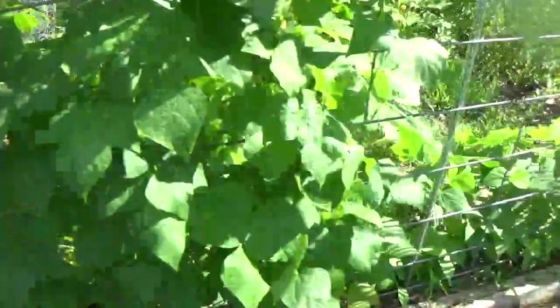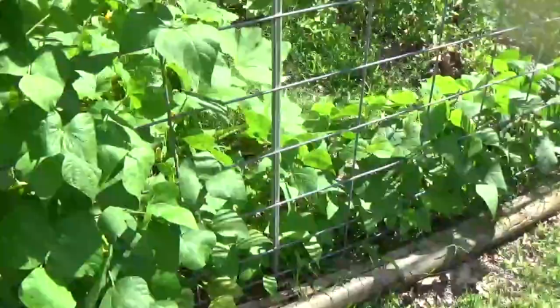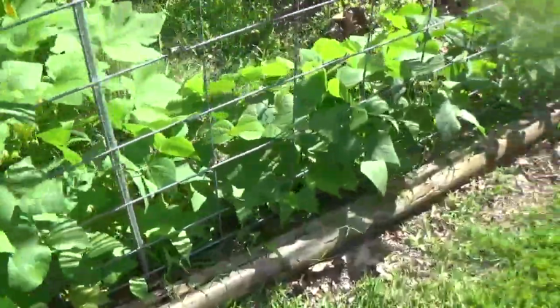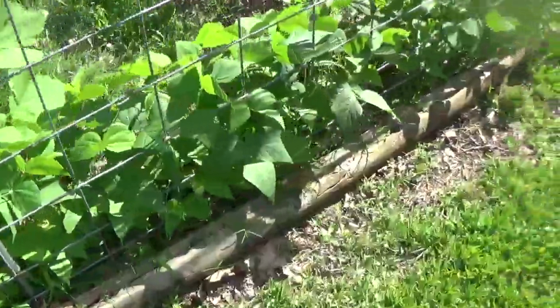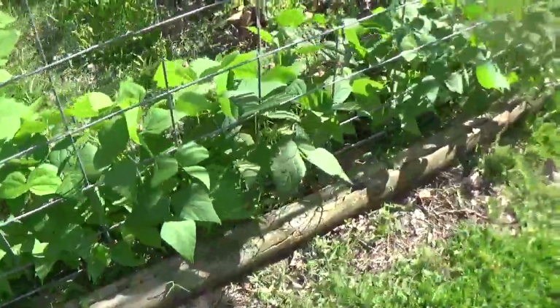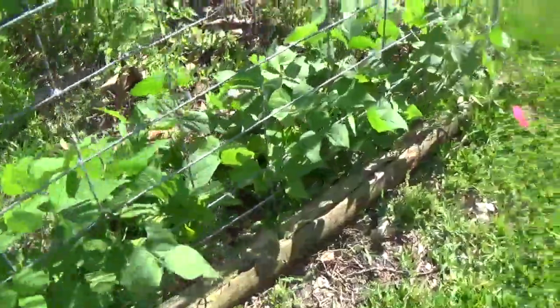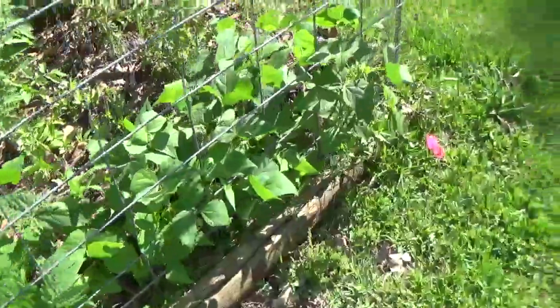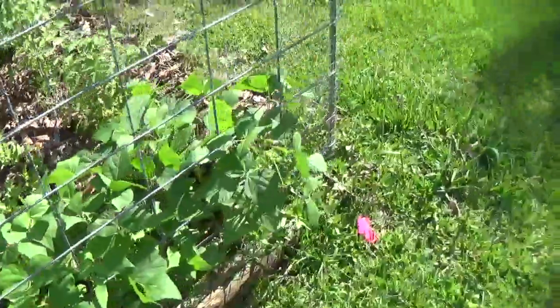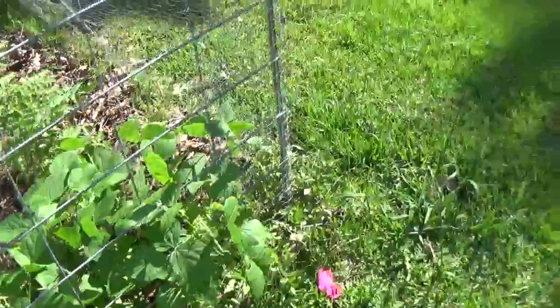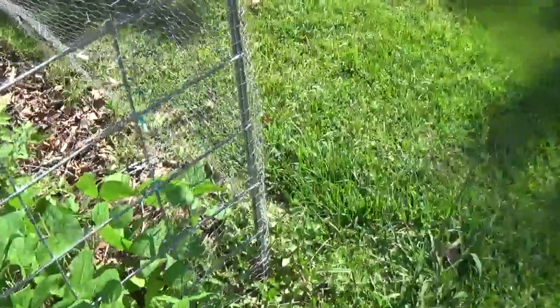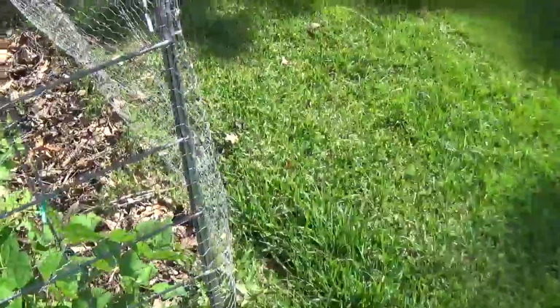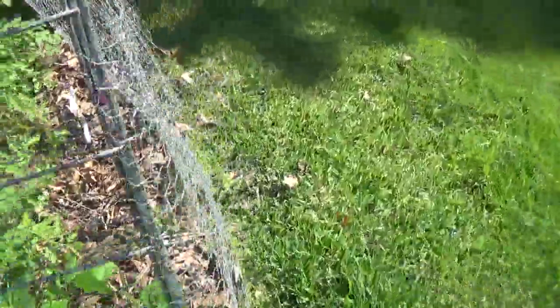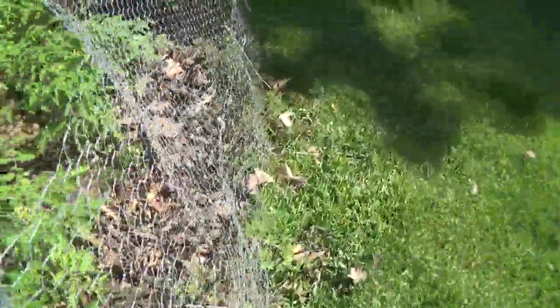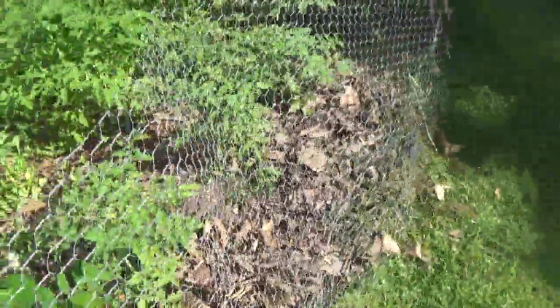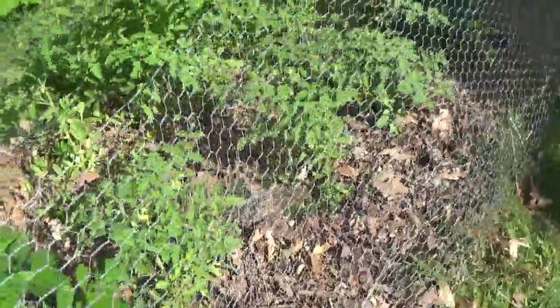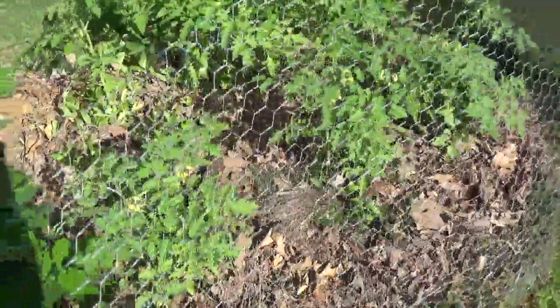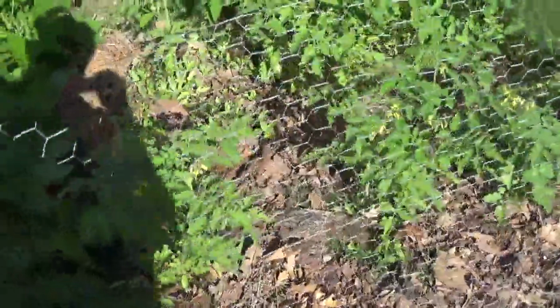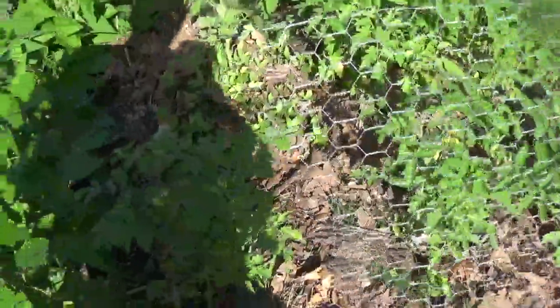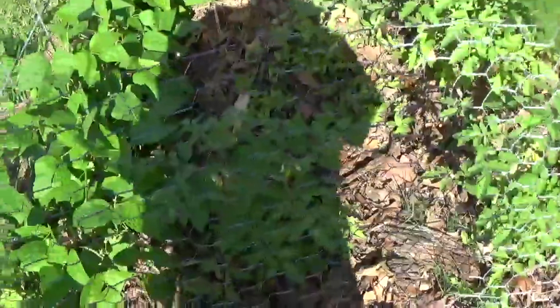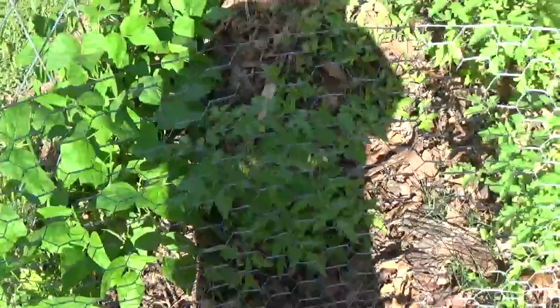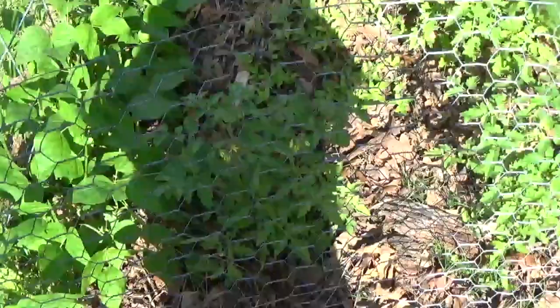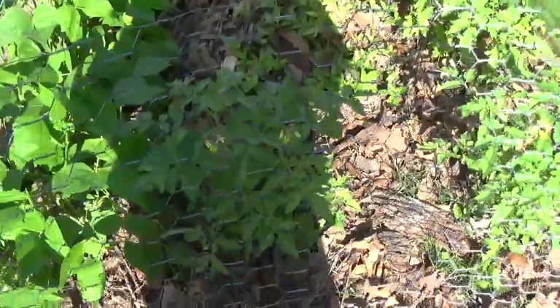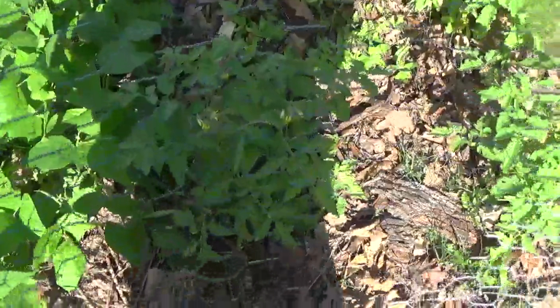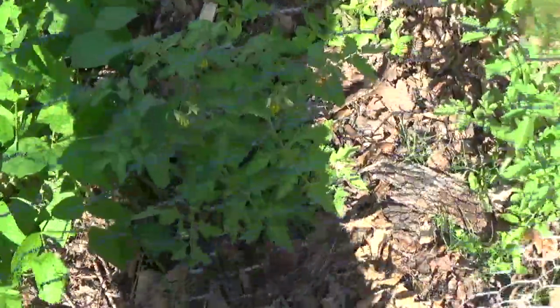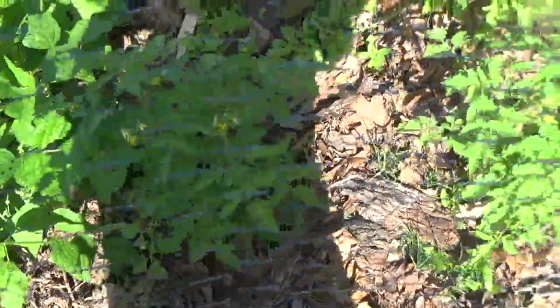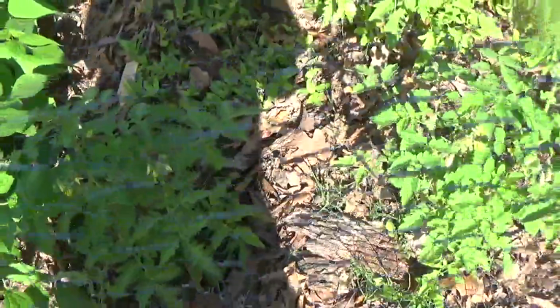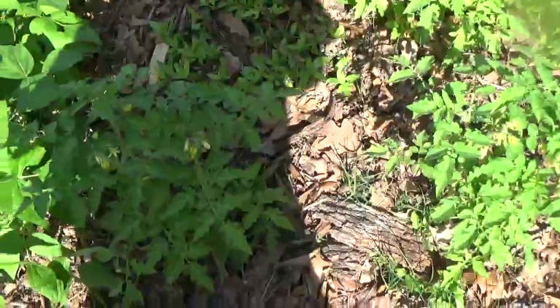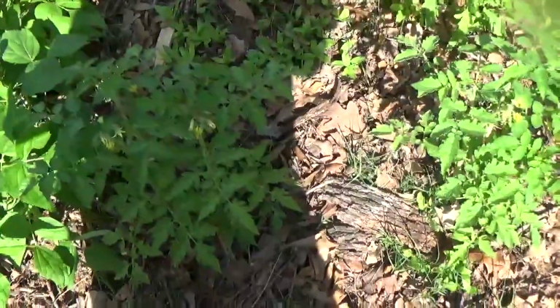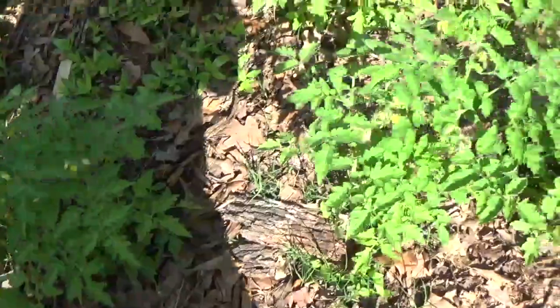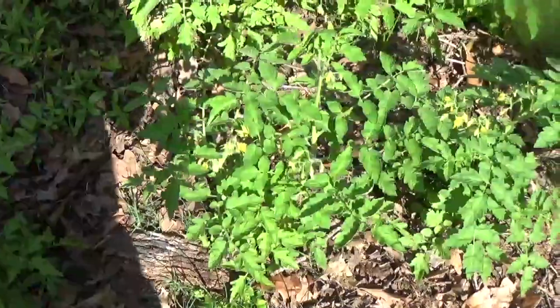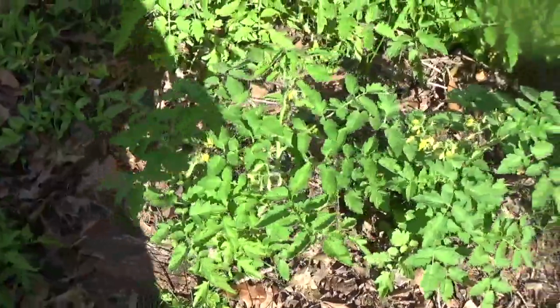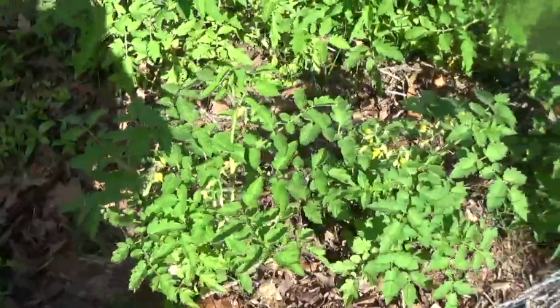I'm gonna have some beans here pretty quick. What I do is I pick them and put them in a baggie, put them in the freezer. All them yellow flowers — that's all cherry tomatoes.